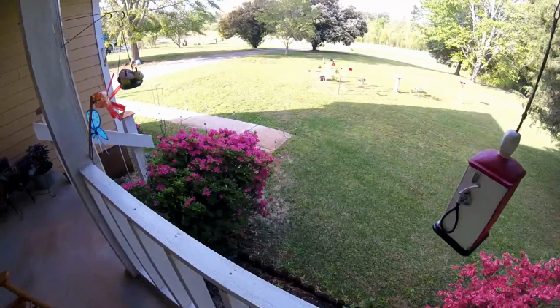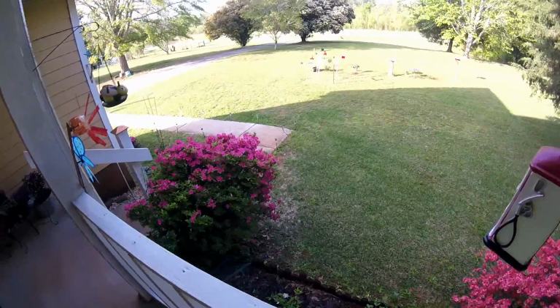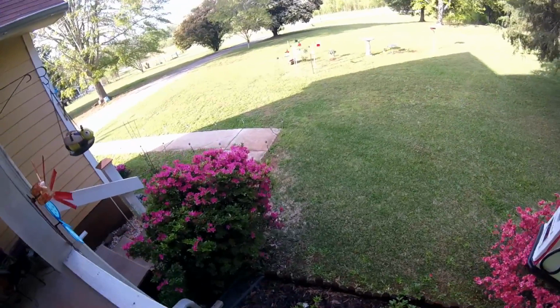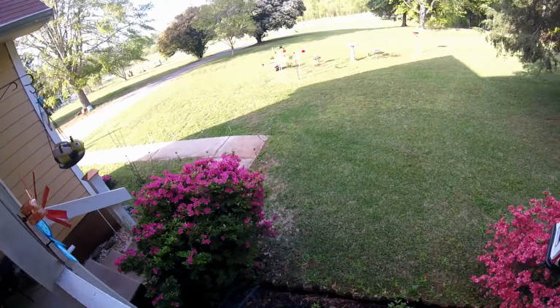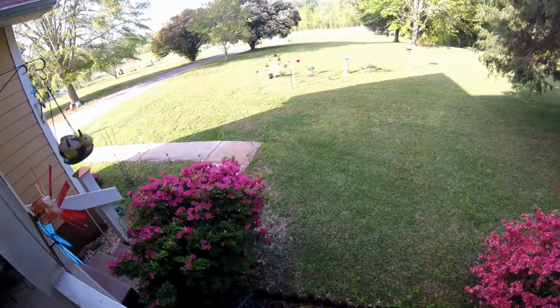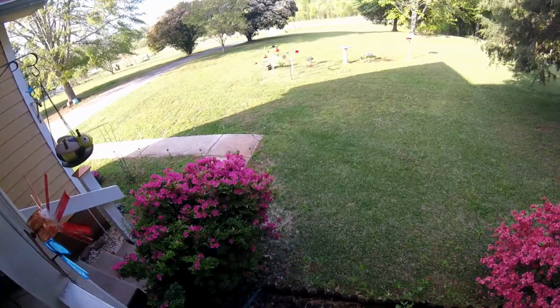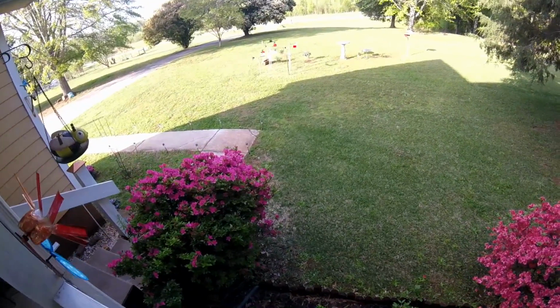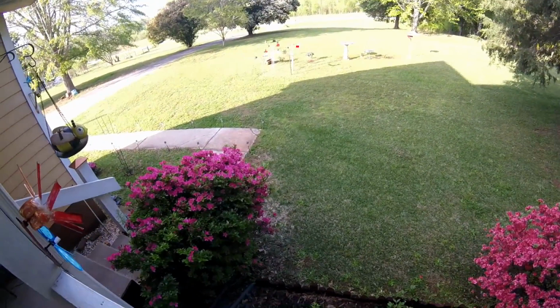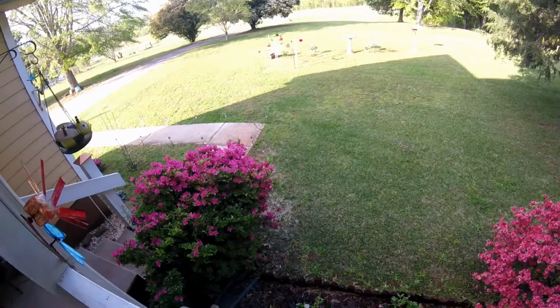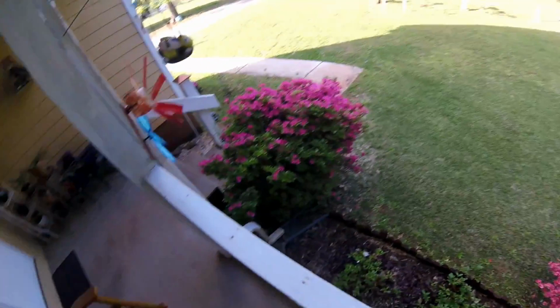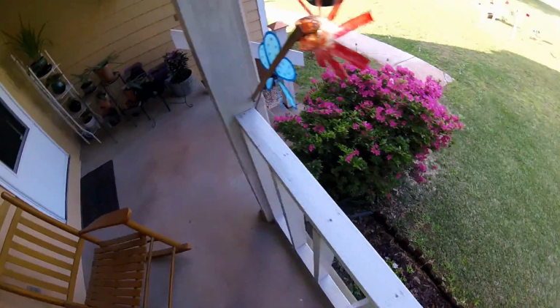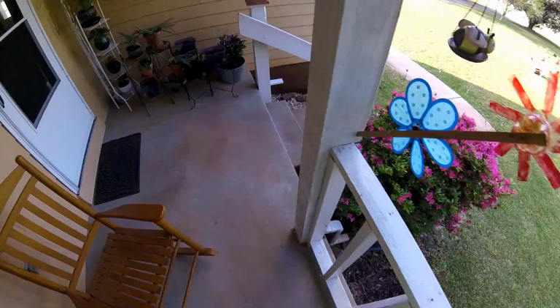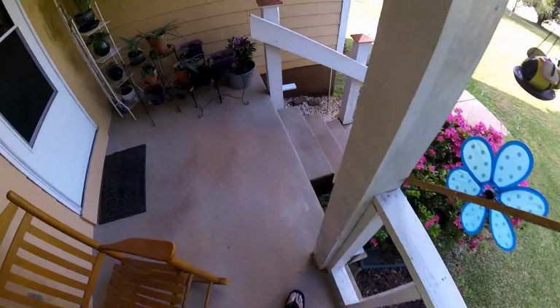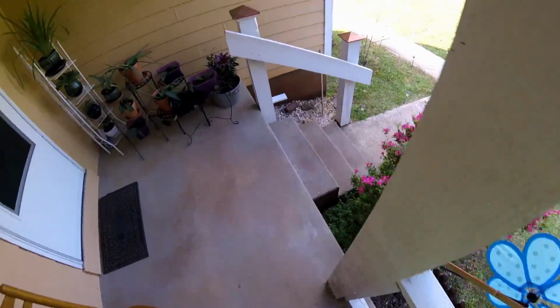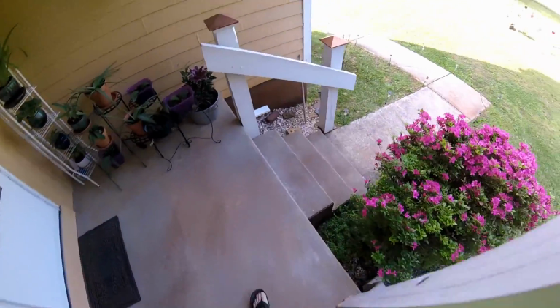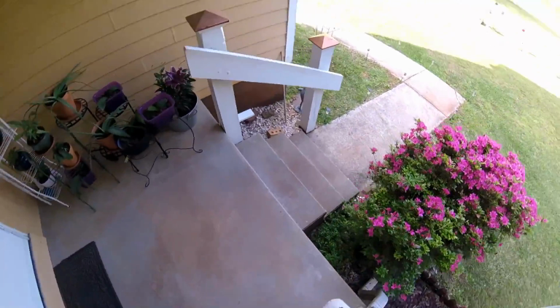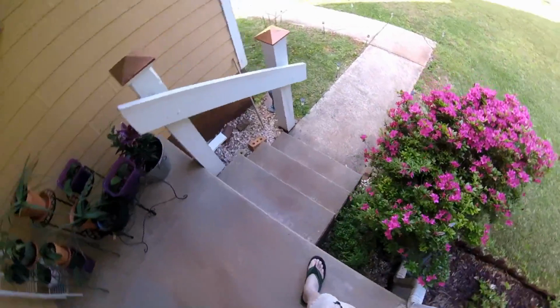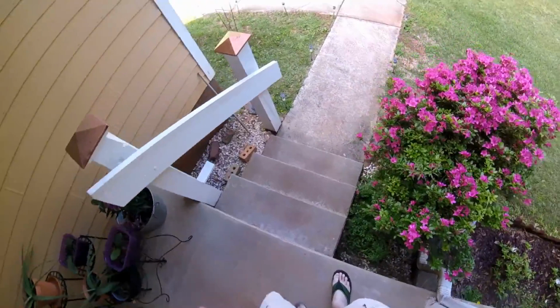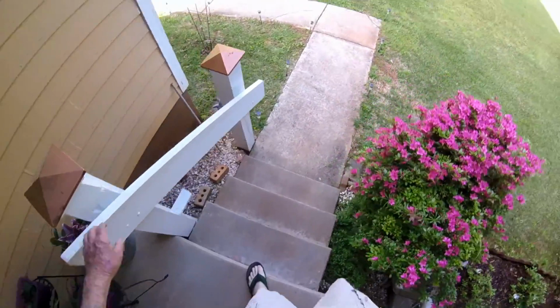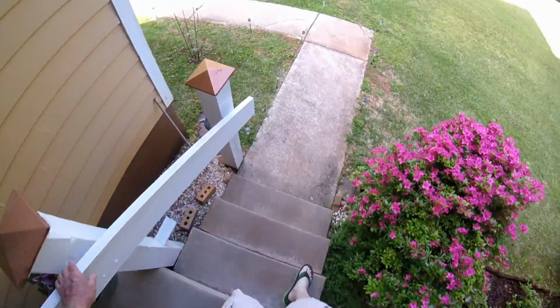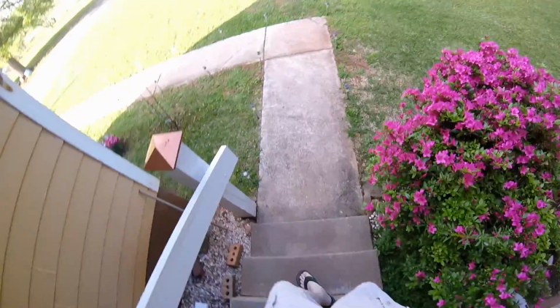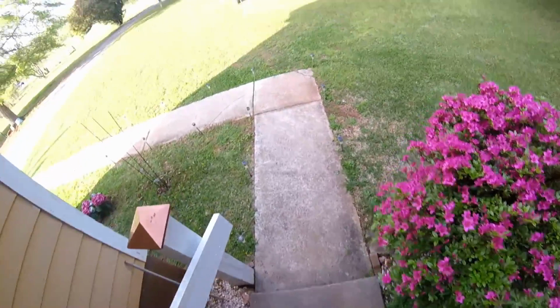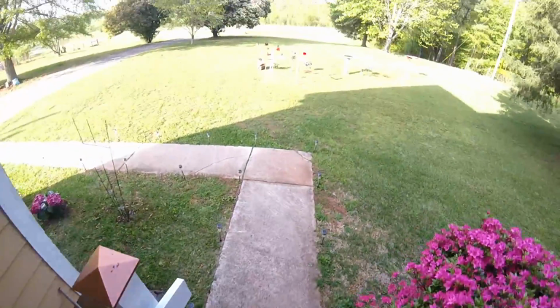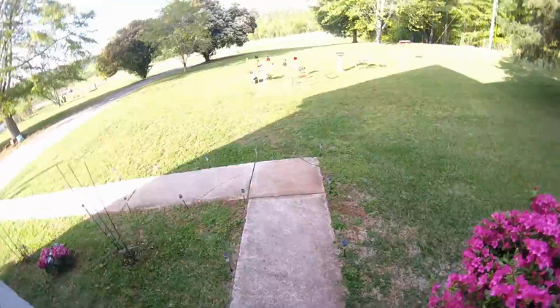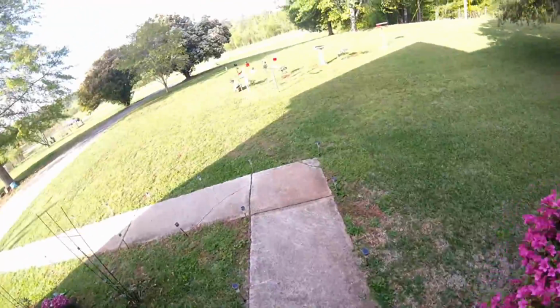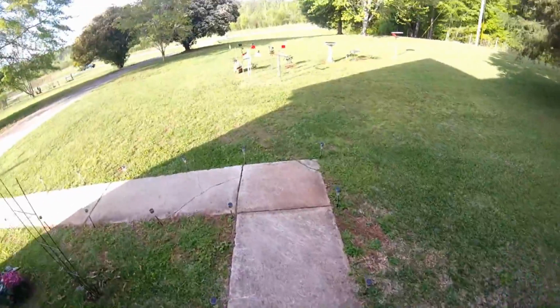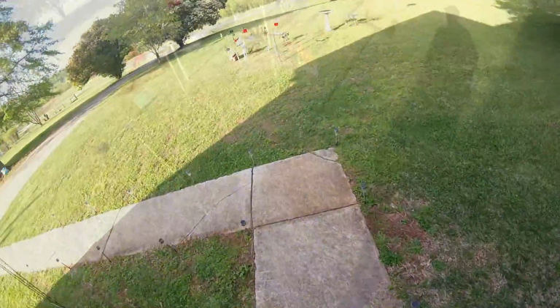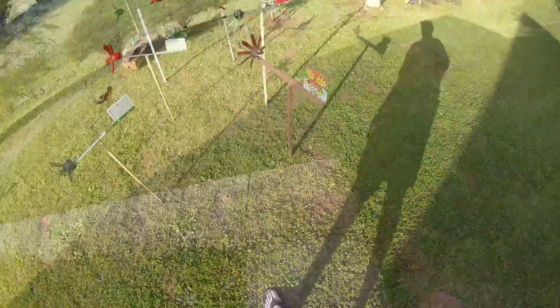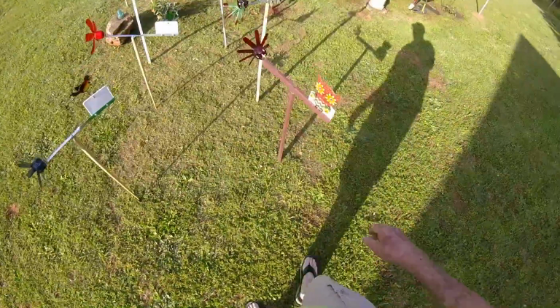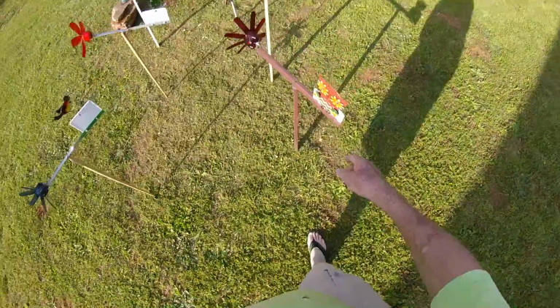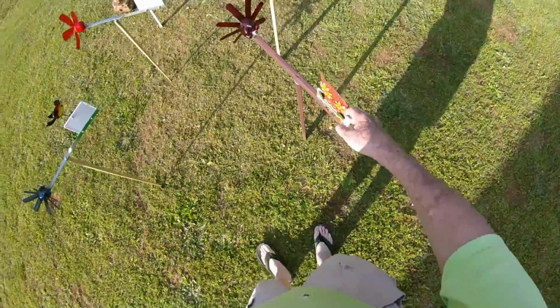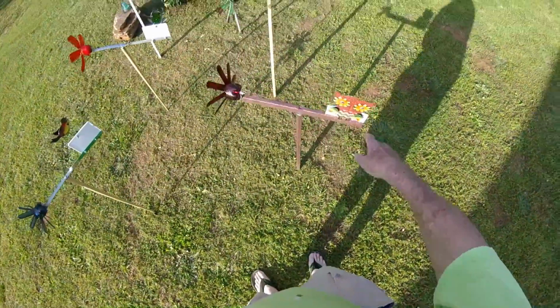One of my viewers asked me where I got the little owl from out there on my whirly gig — on my latest wooden whirly gig. I think my wife bought it at Rose's Department Store. But that's a whirly gig I made out of wood.